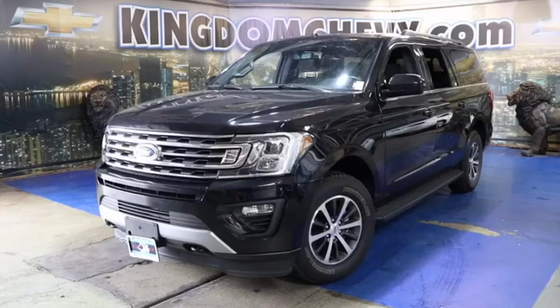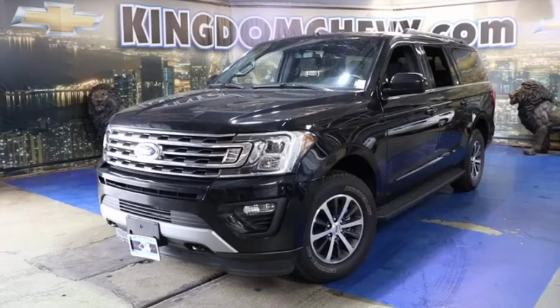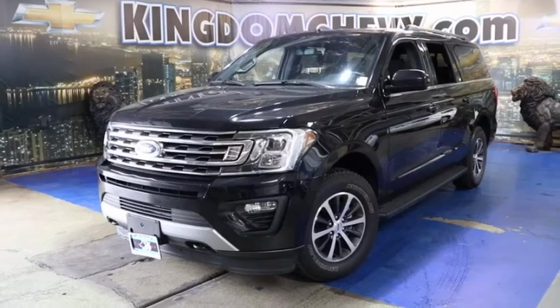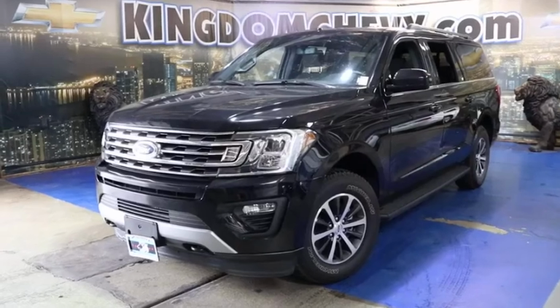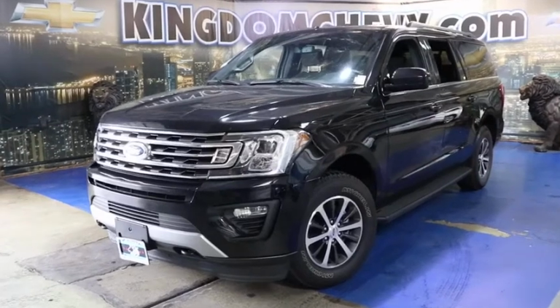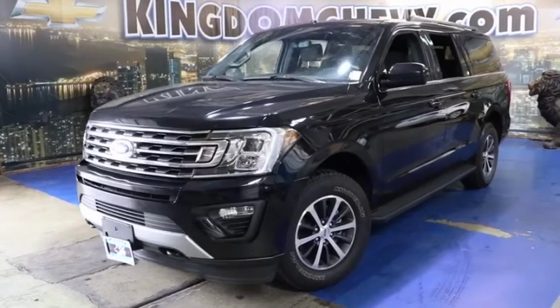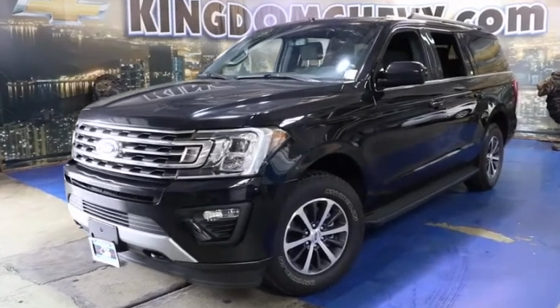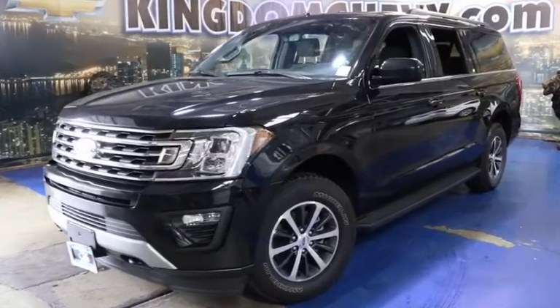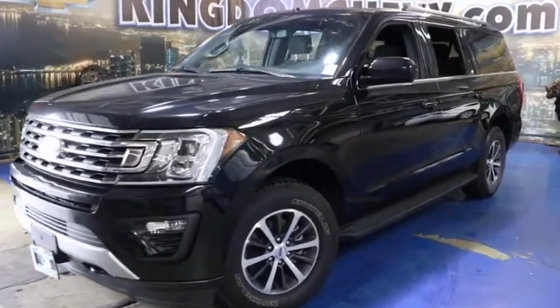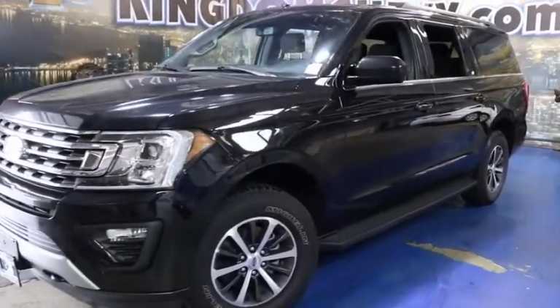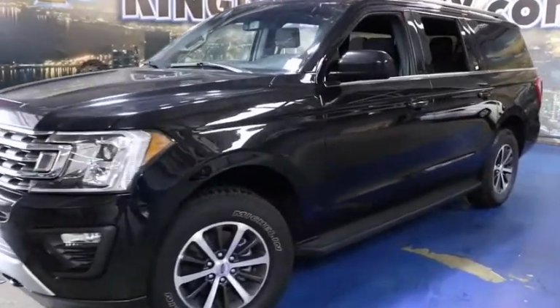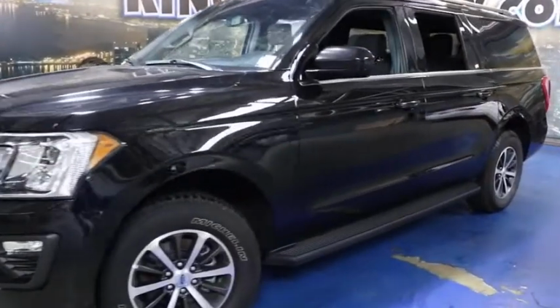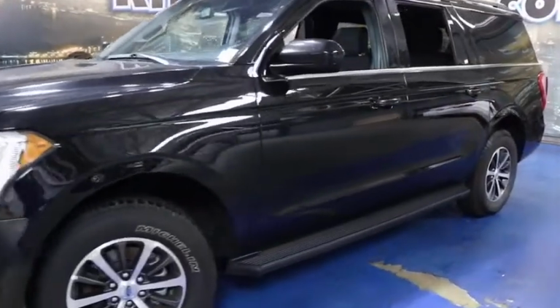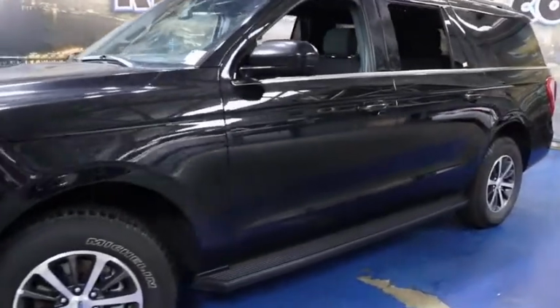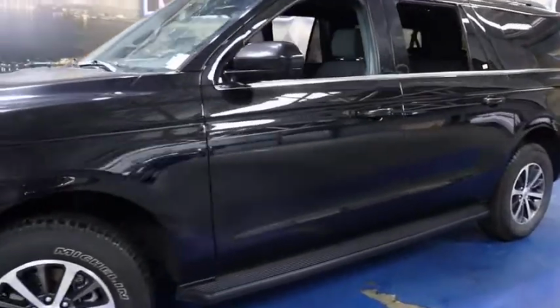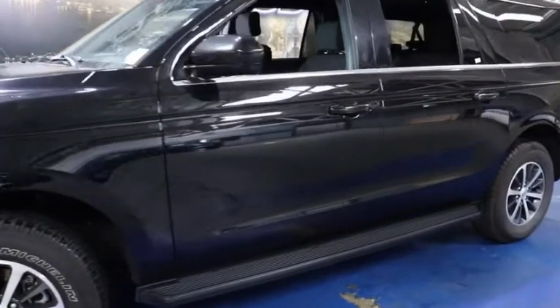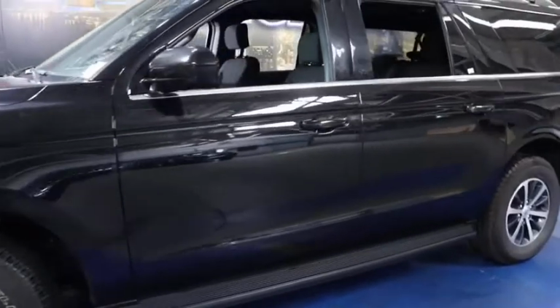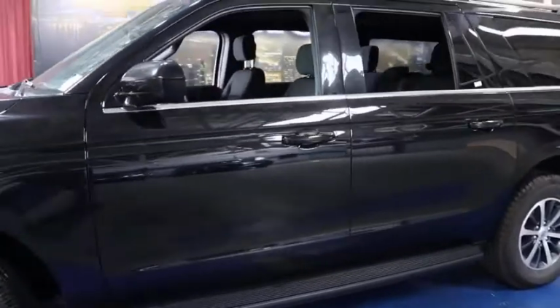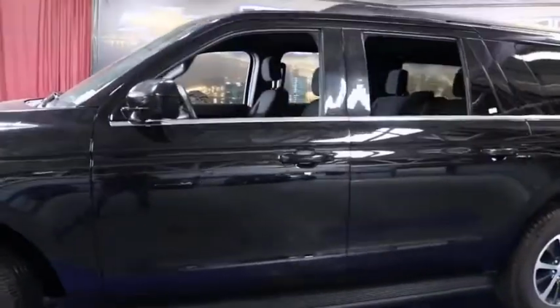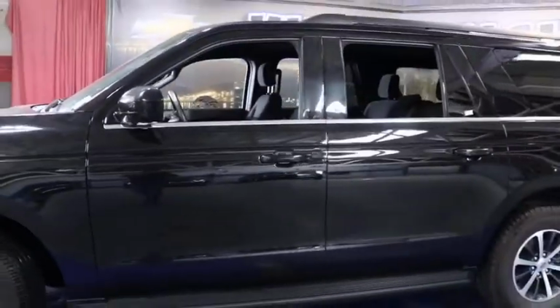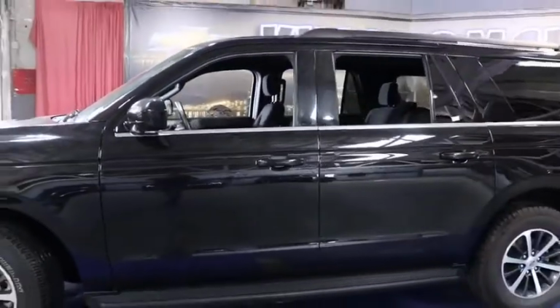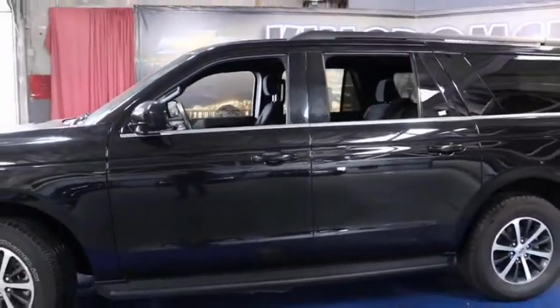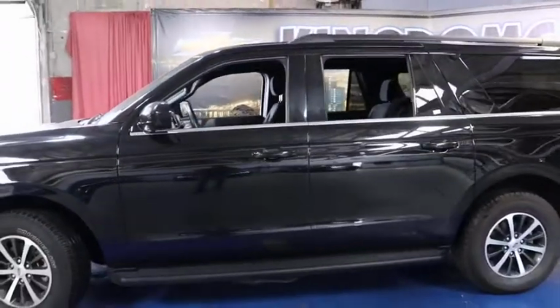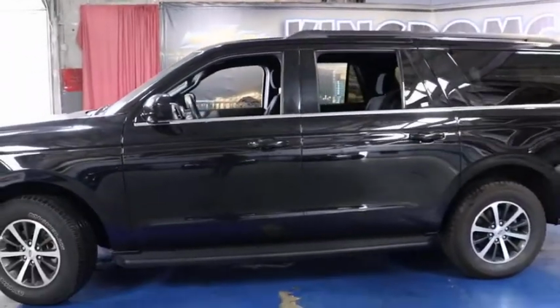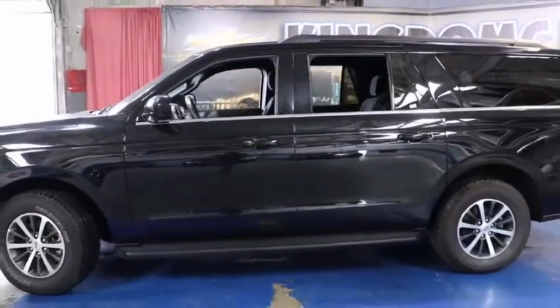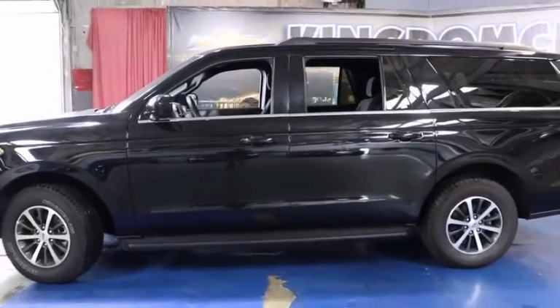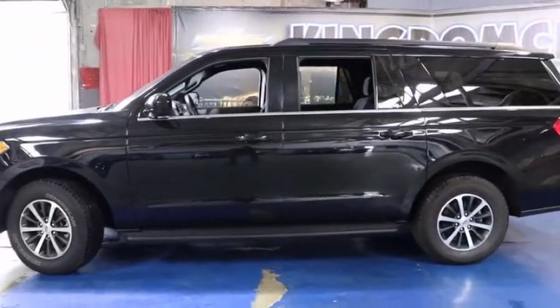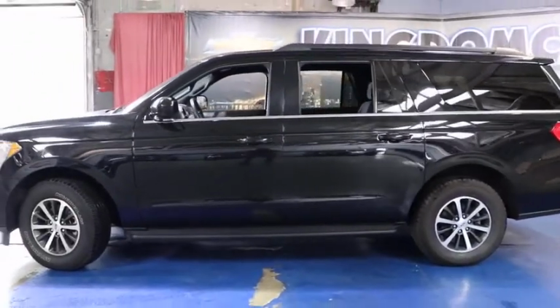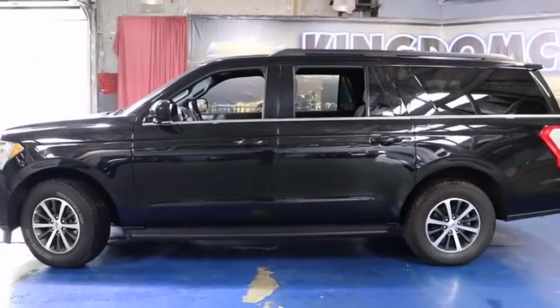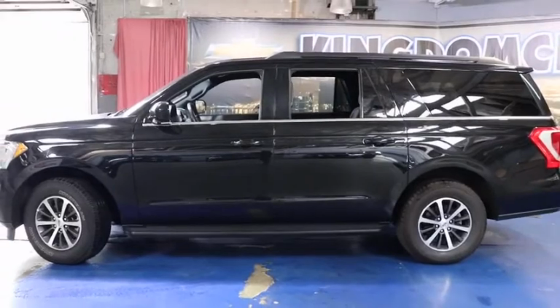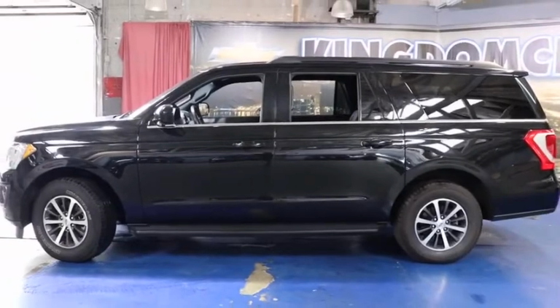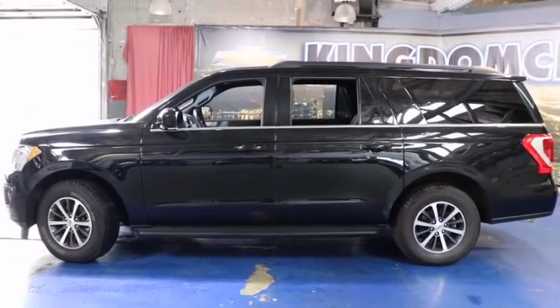Stop by and take a look at the 2019 Ford Expedition. Powerful, controlled, resourceful. Expedition. This vehicle has less than 55,000 miles.